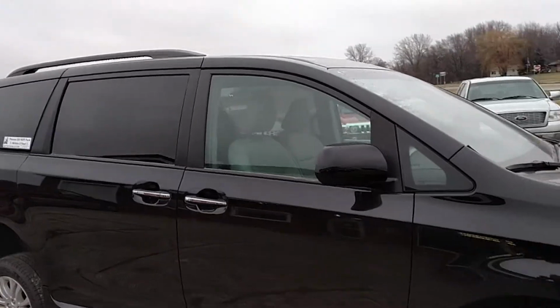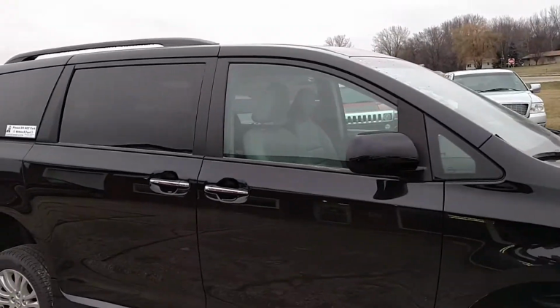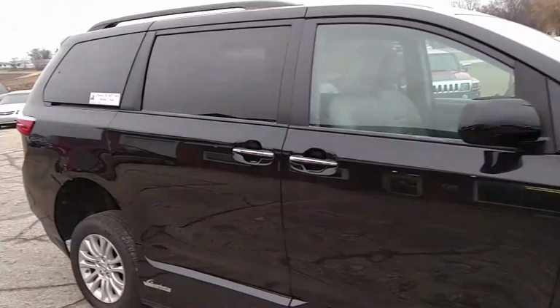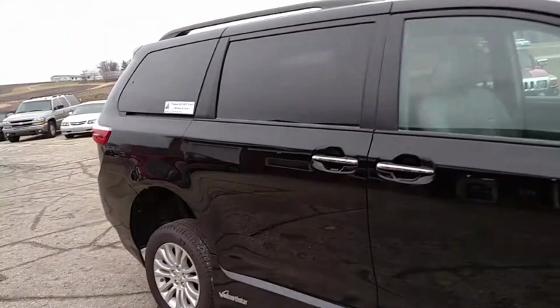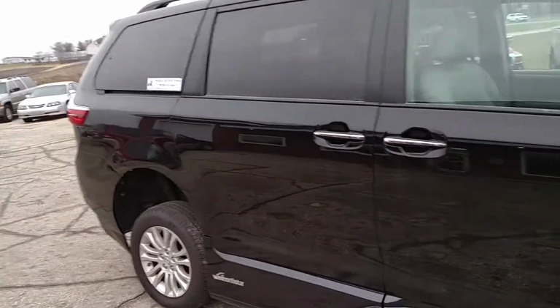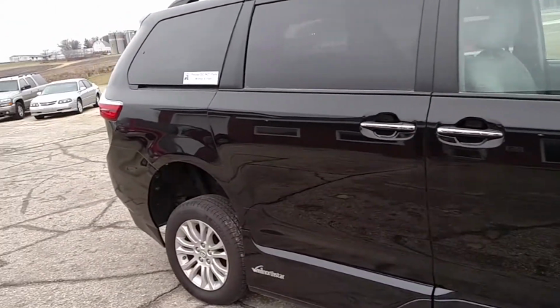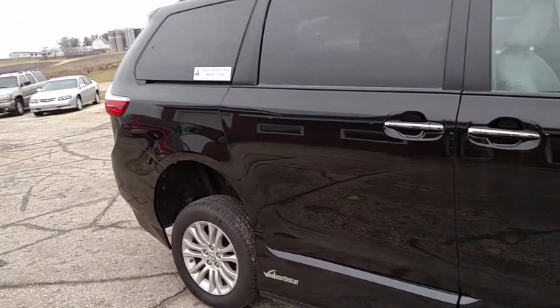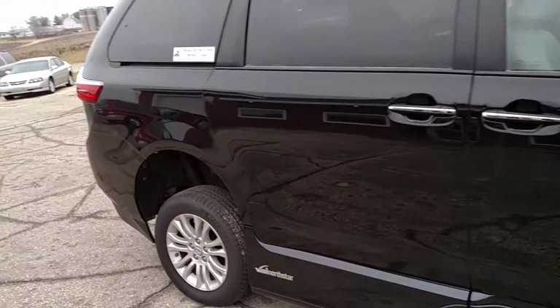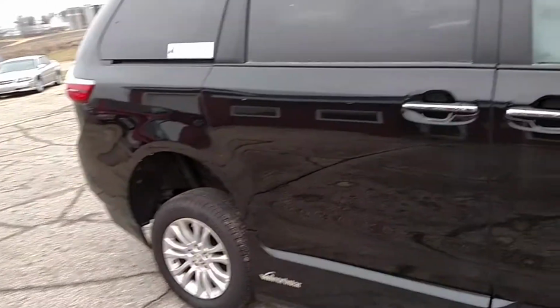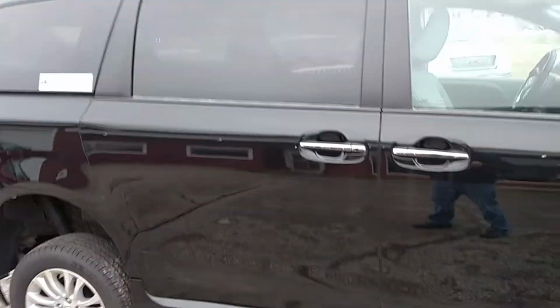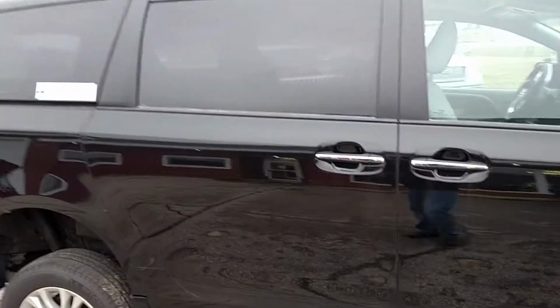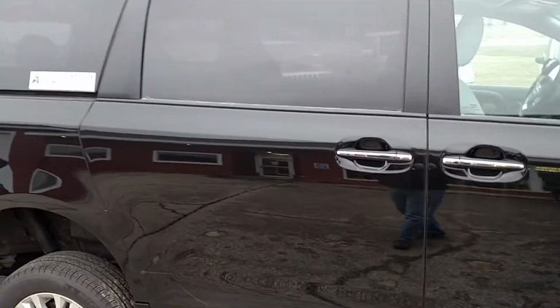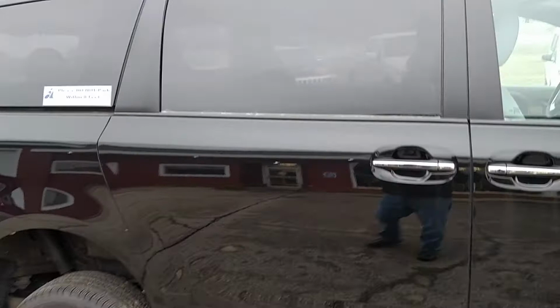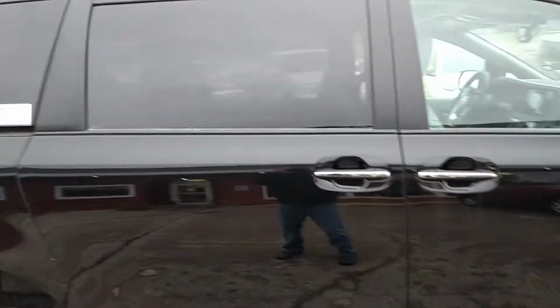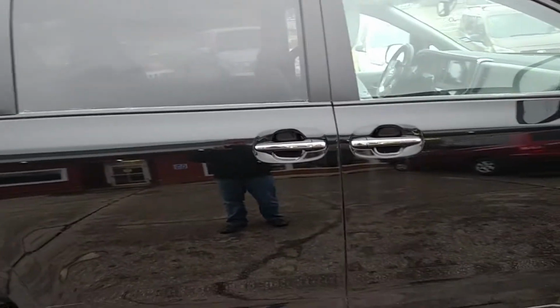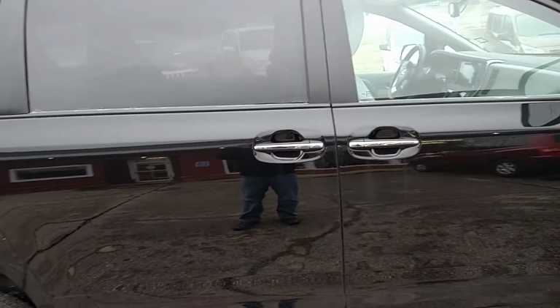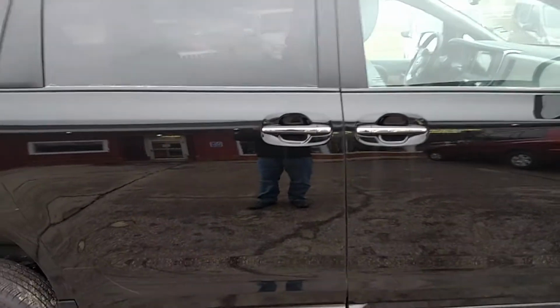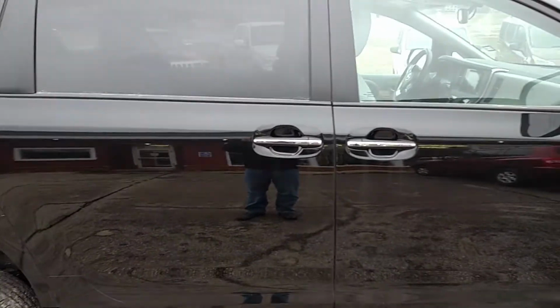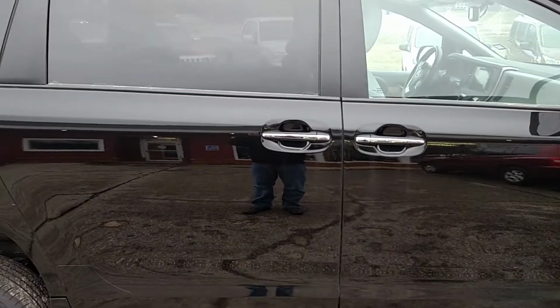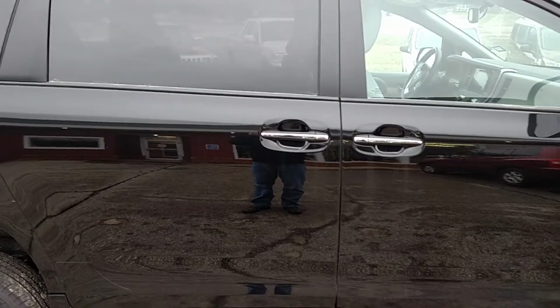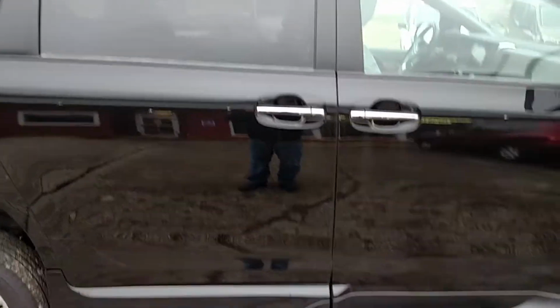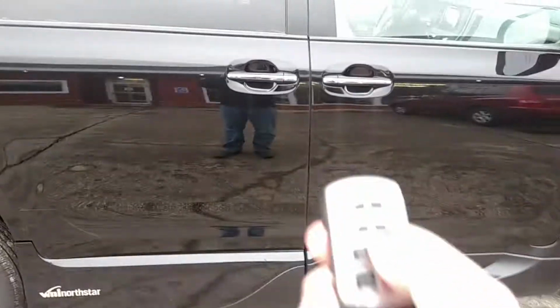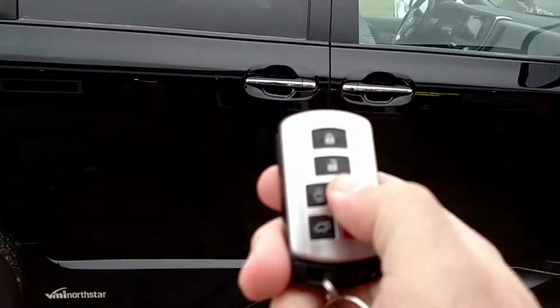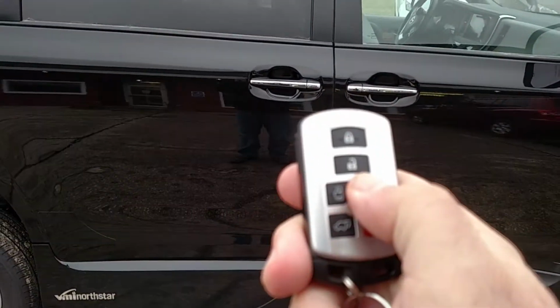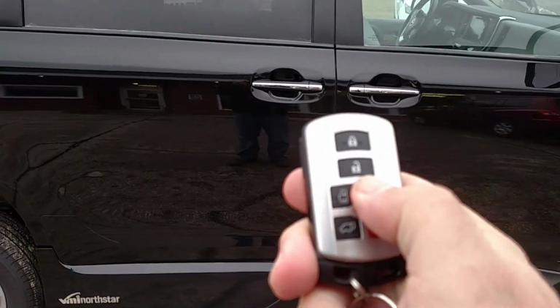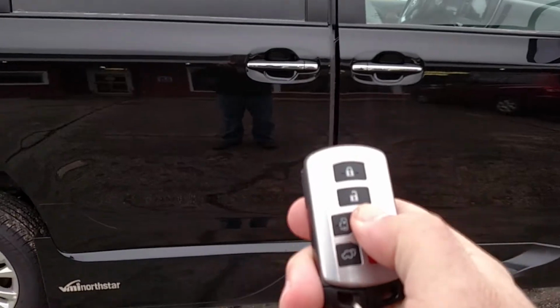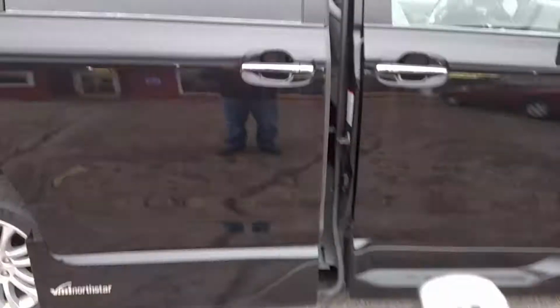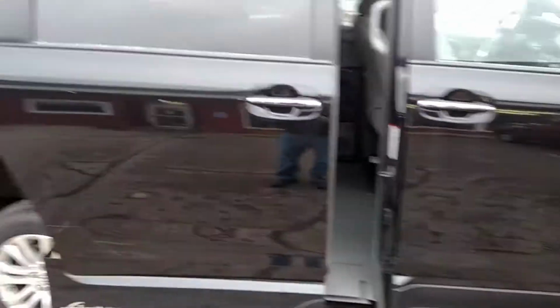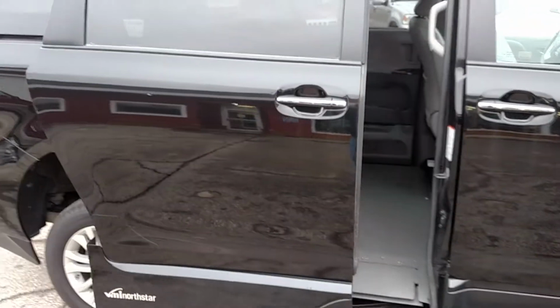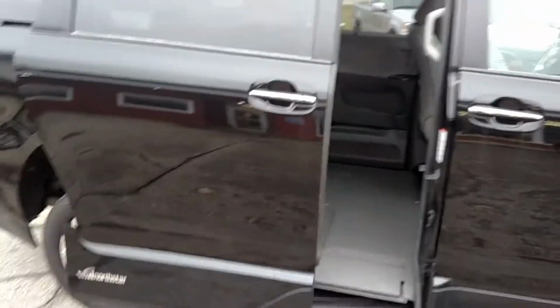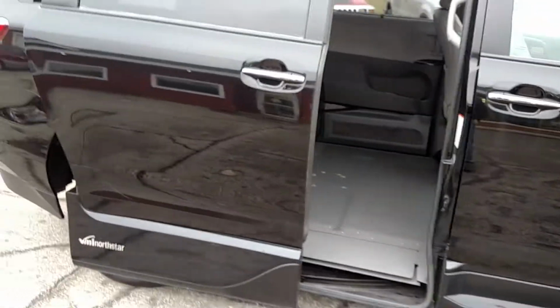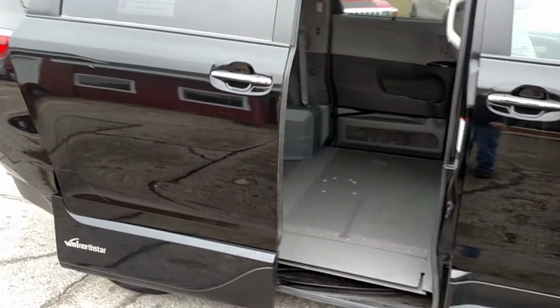I'll take the keys out of my pocket here and show you how the ramp deploys. Pressing the button on the fob, the power door will open.